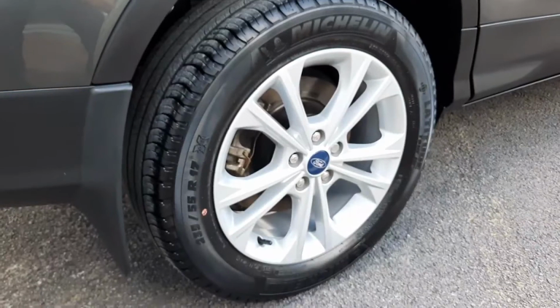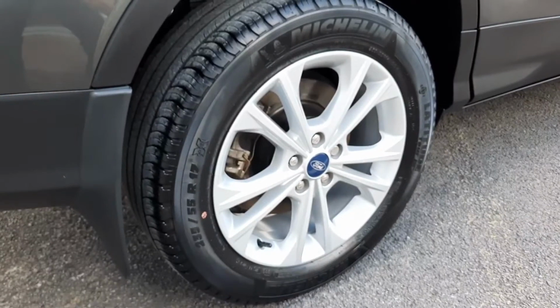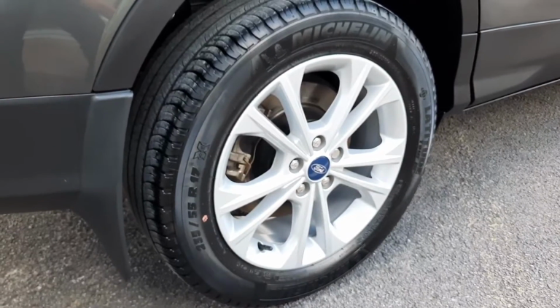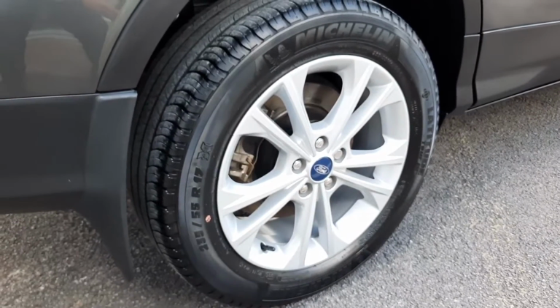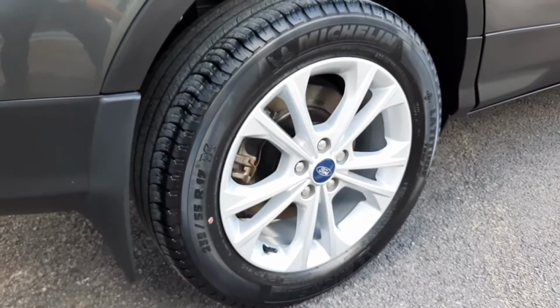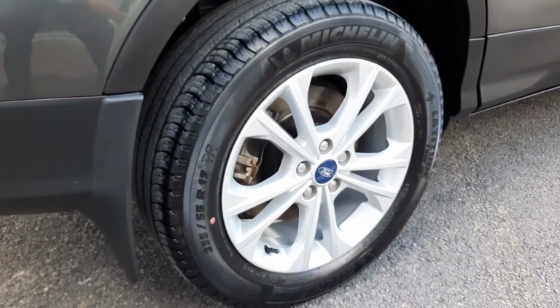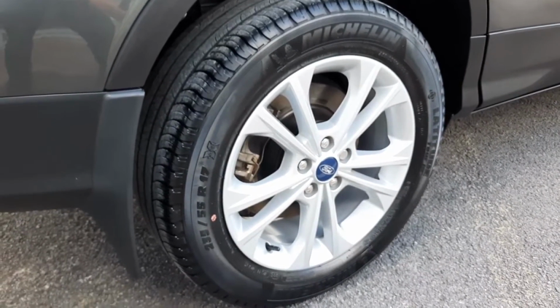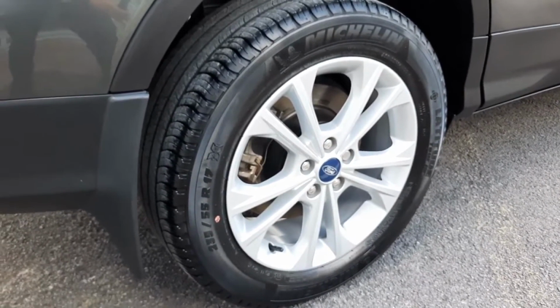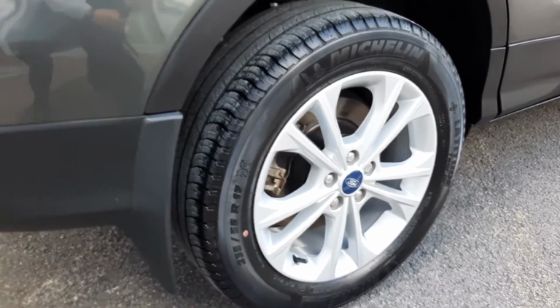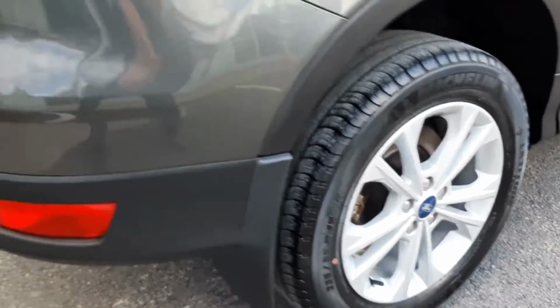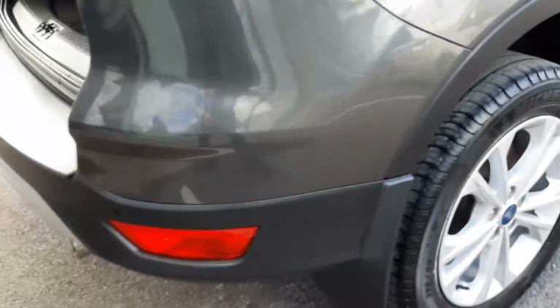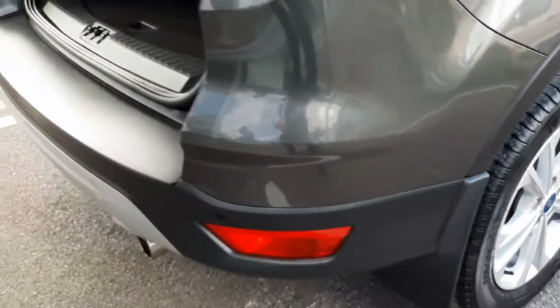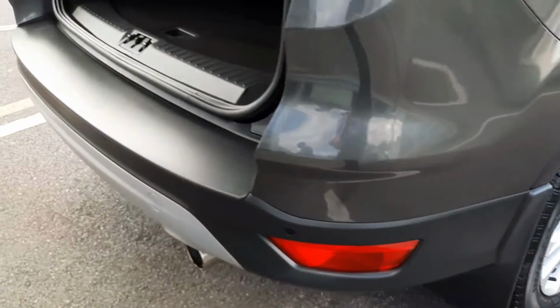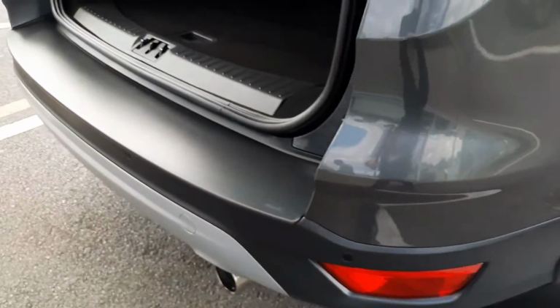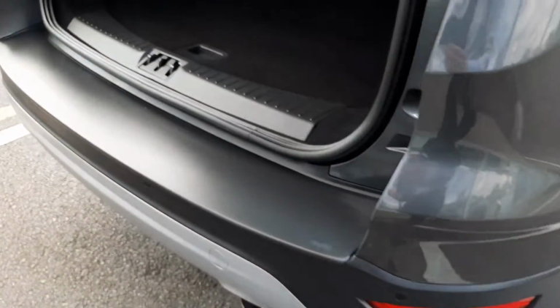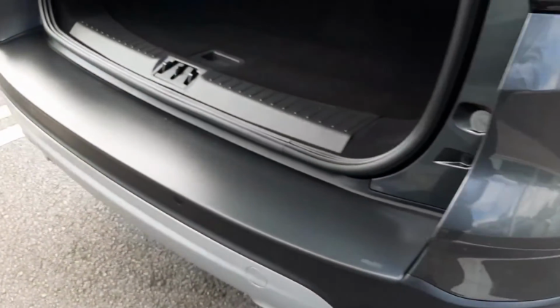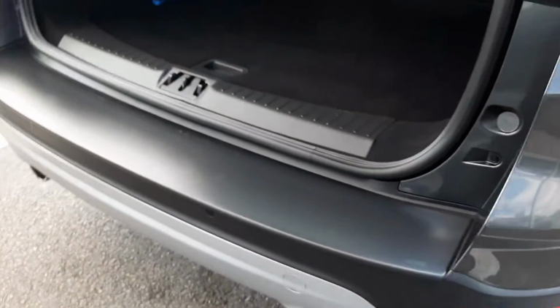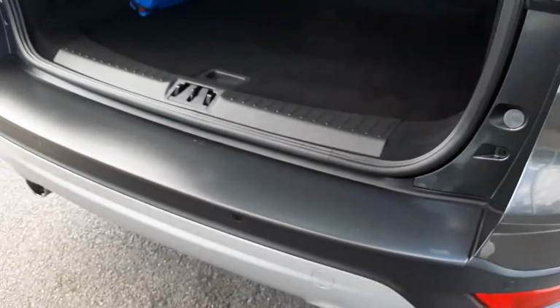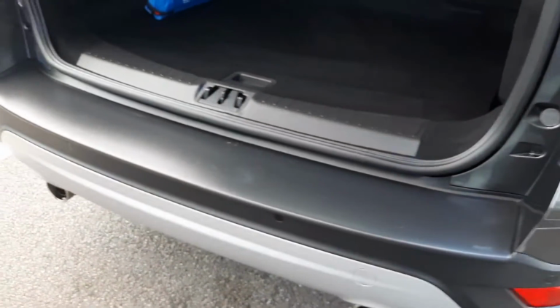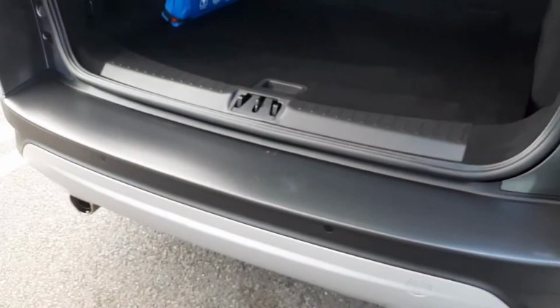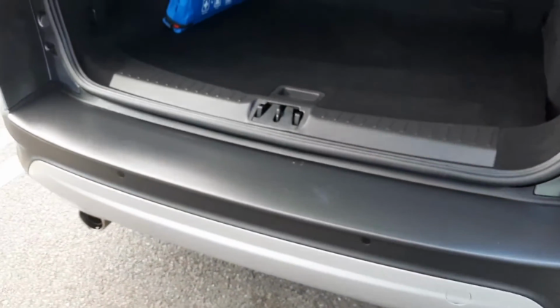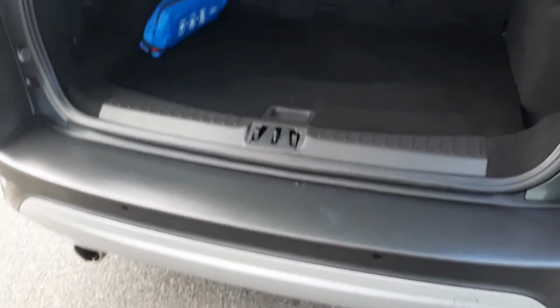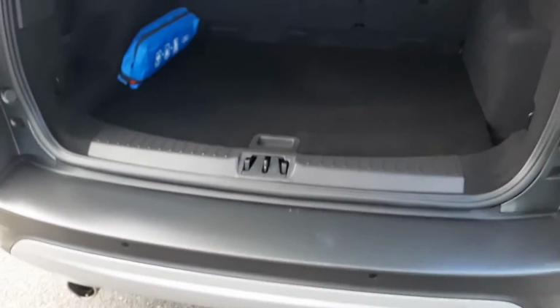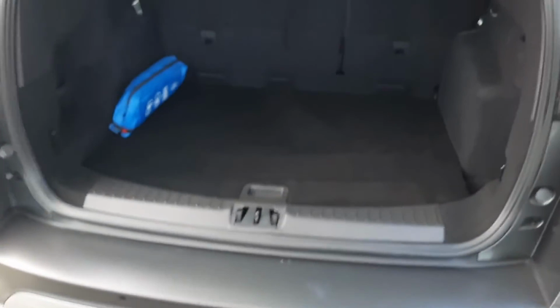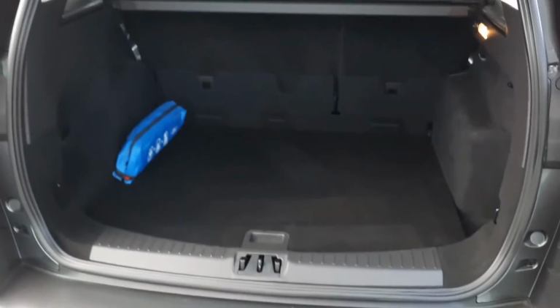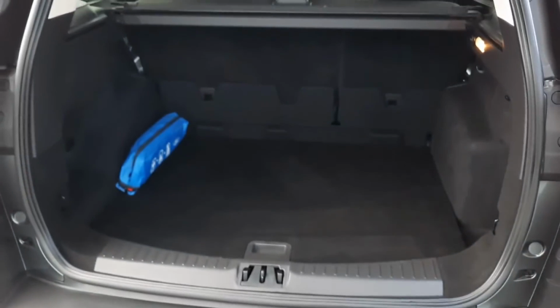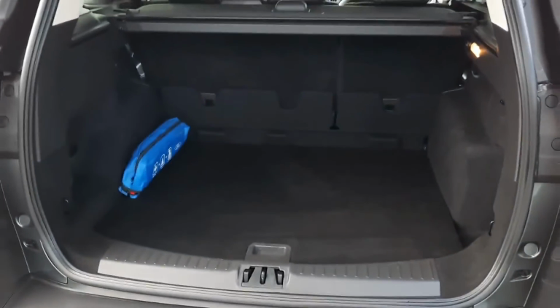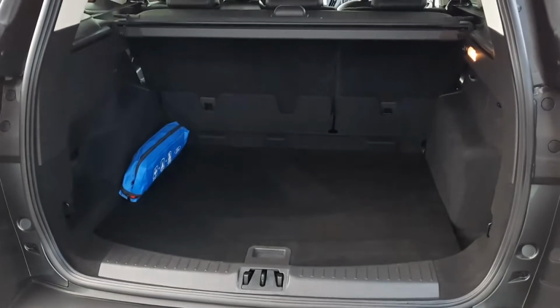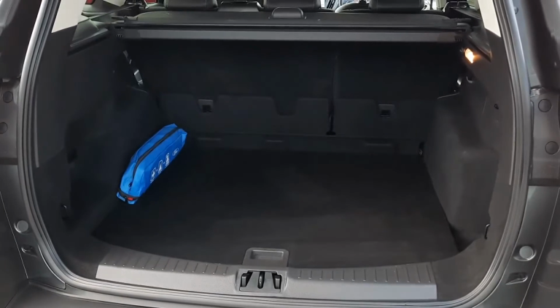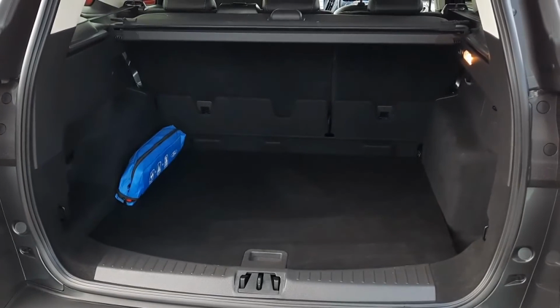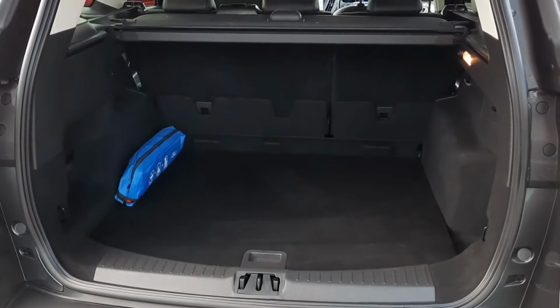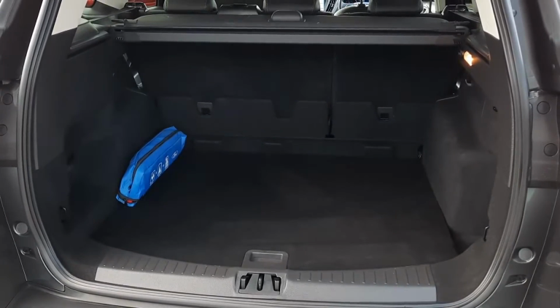Here we have our 17 inch titanium alloys with parking sensors on the rear. This car also features a rear parking camera and as you can see there's plenty of space inside the boot.